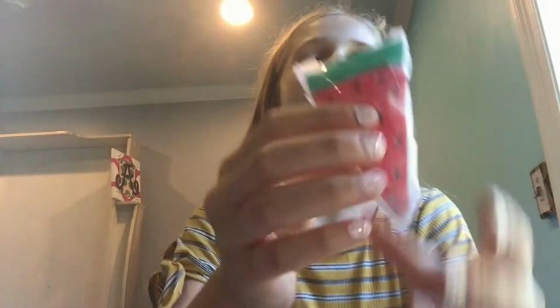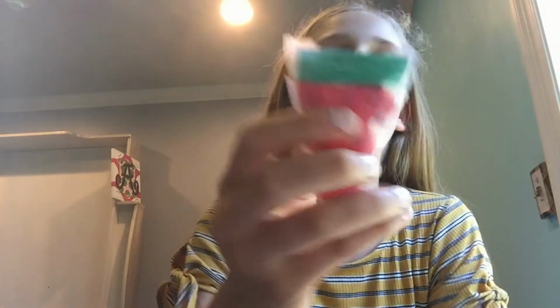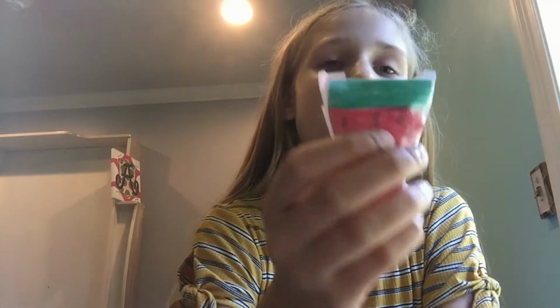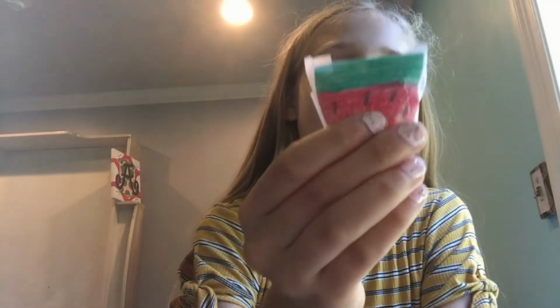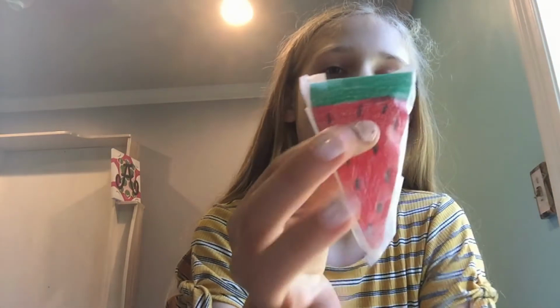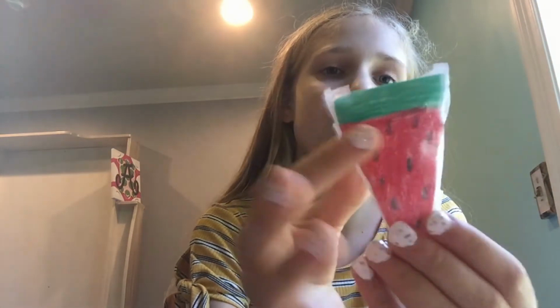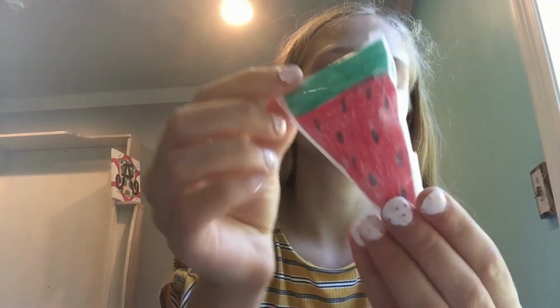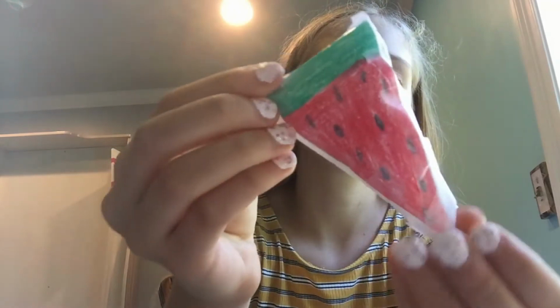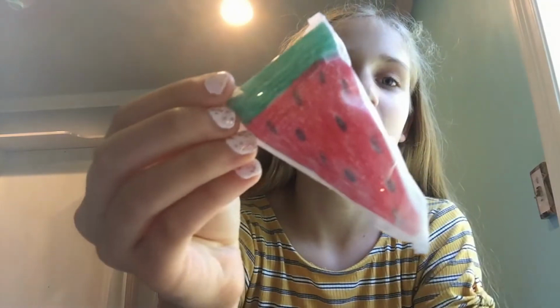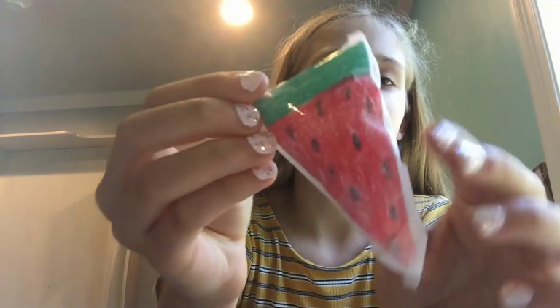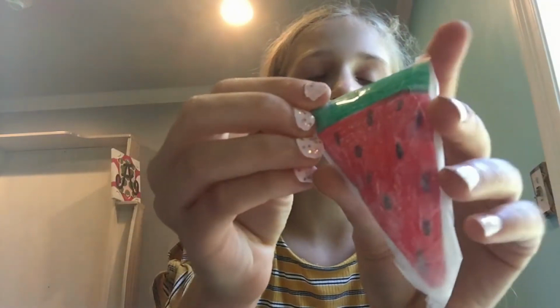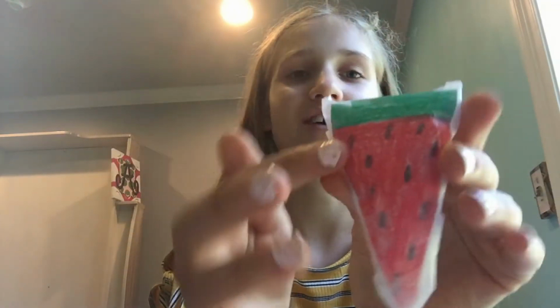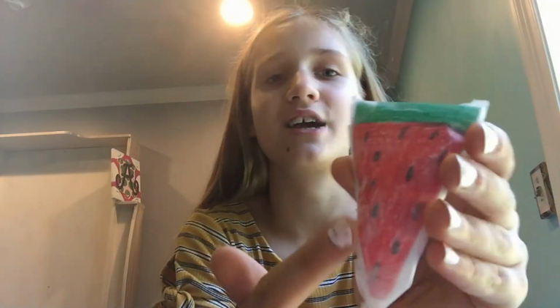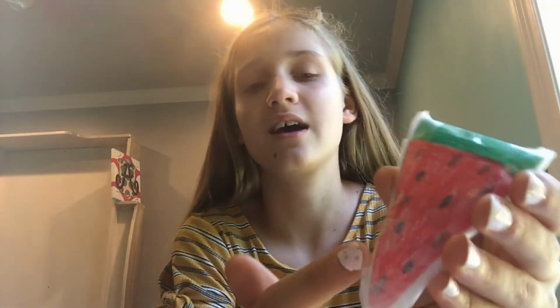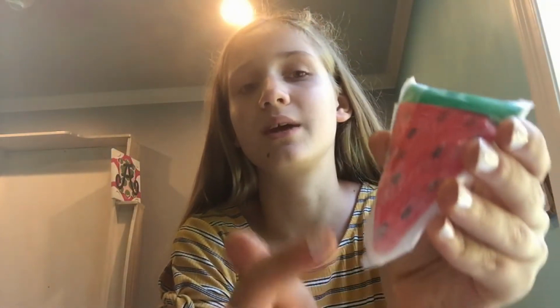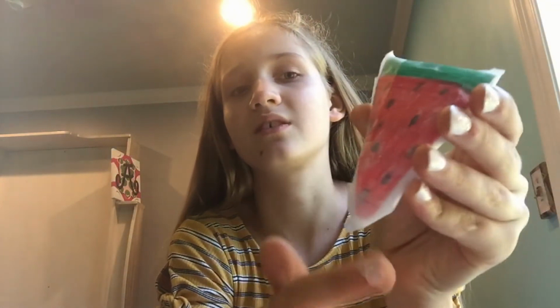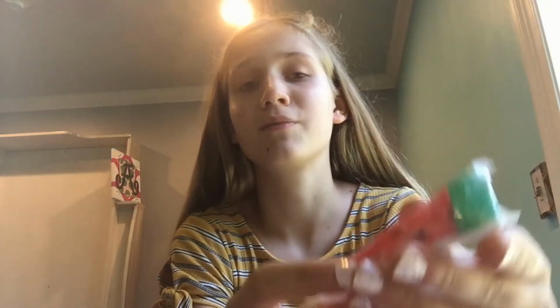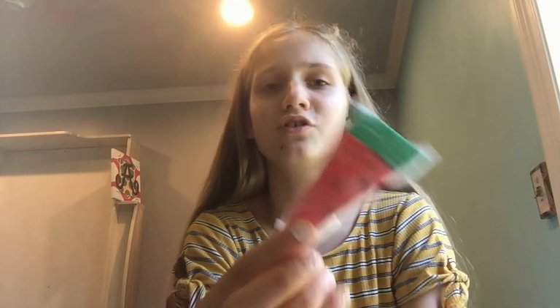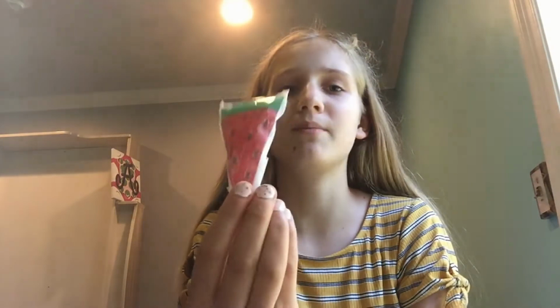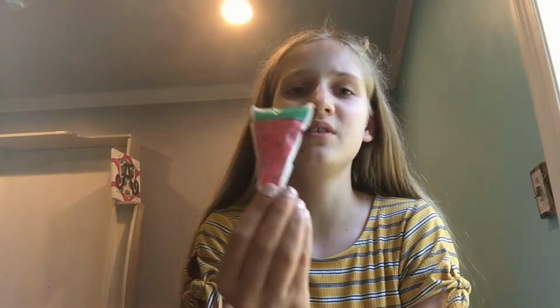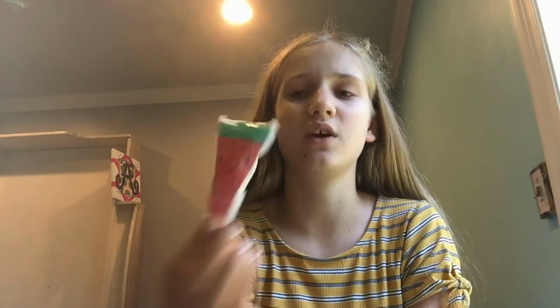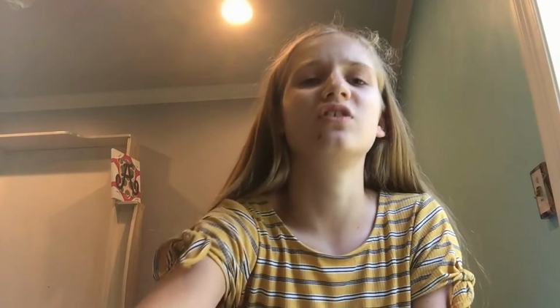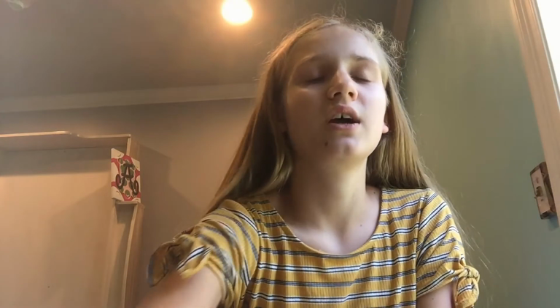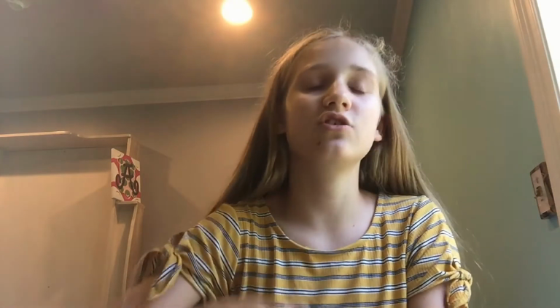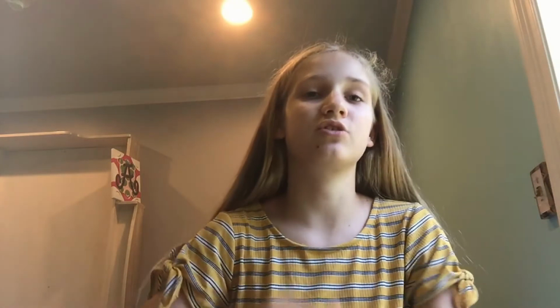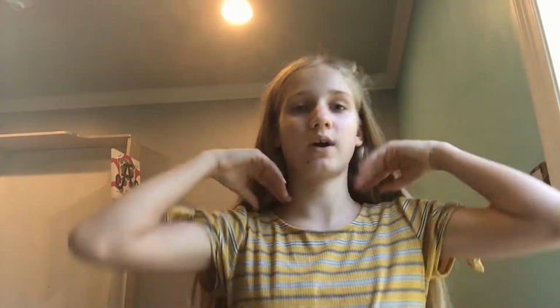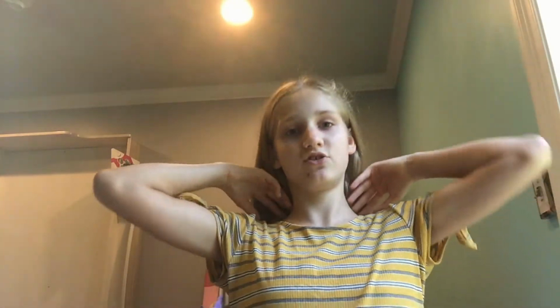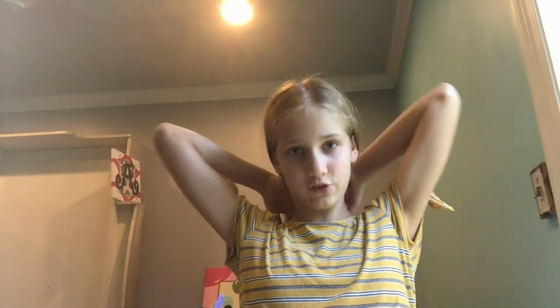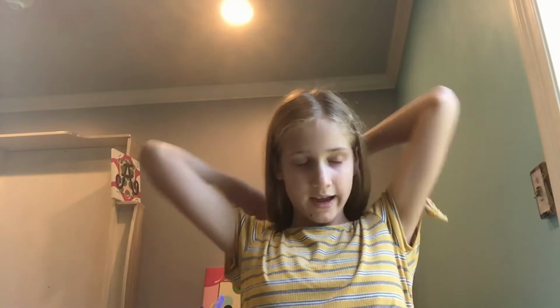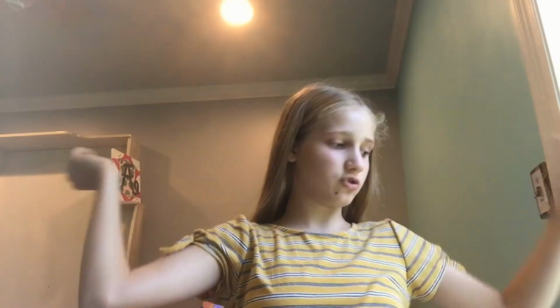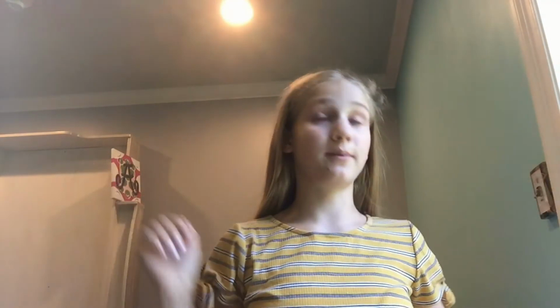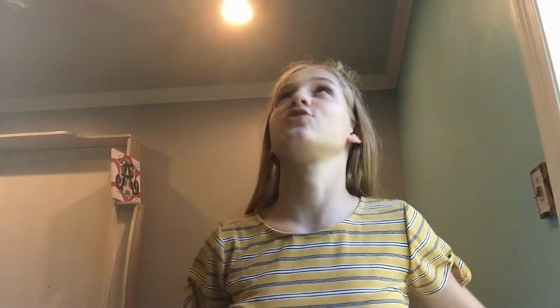So I have a watermelon one. It's really cute. As you can tell, I have some tape on the sides of them. Also, I might put in the description a link to the video where I showed you how to make a paper squishy.